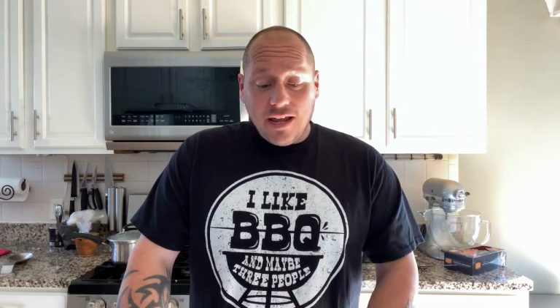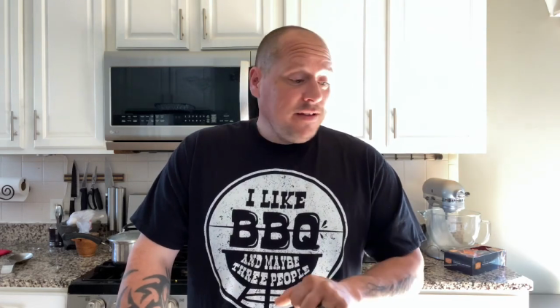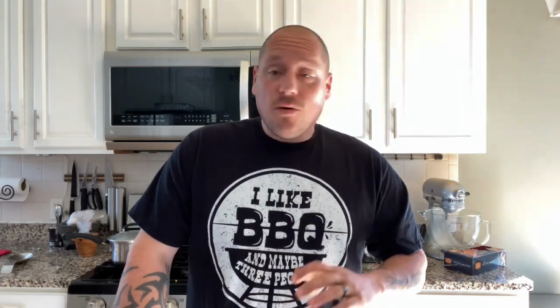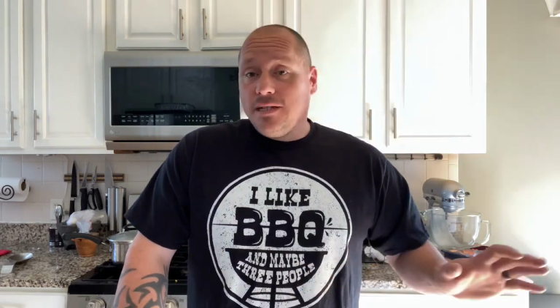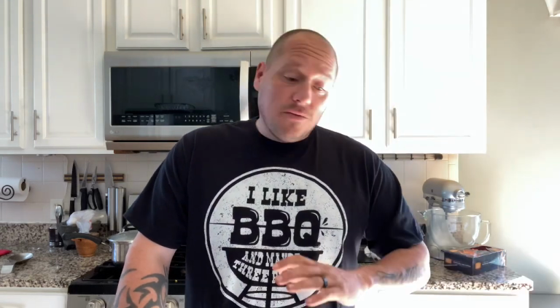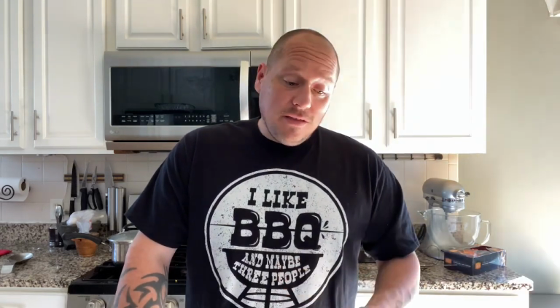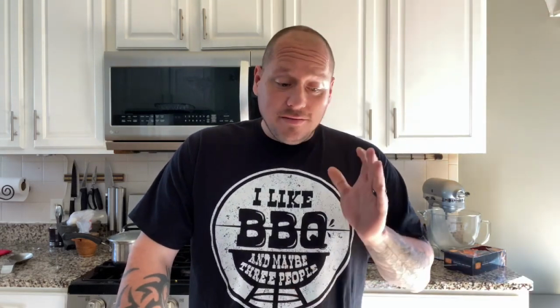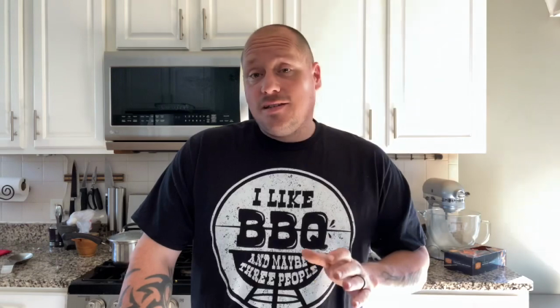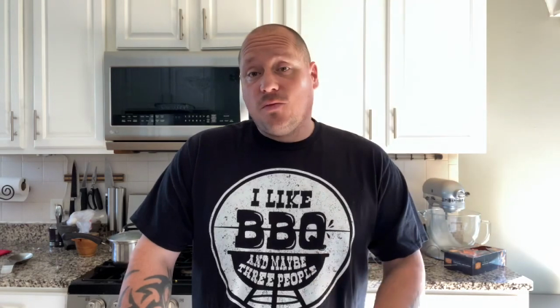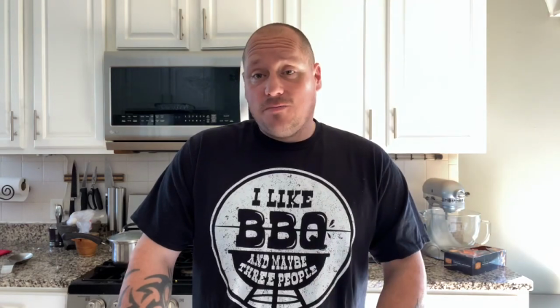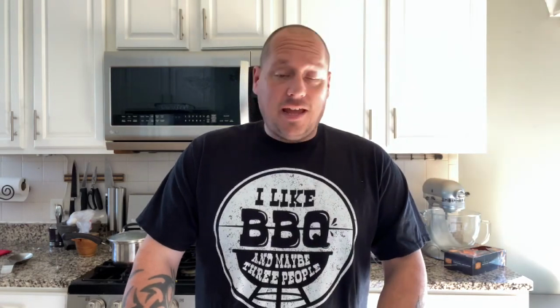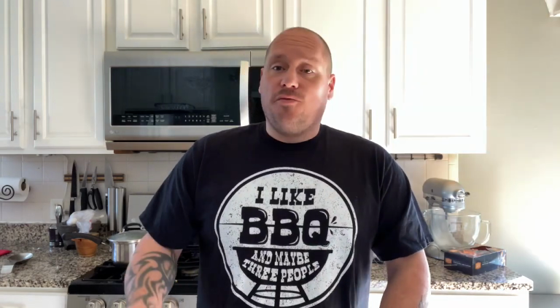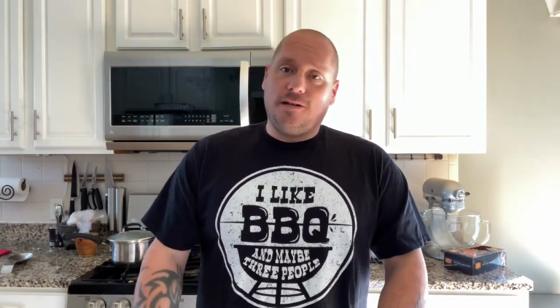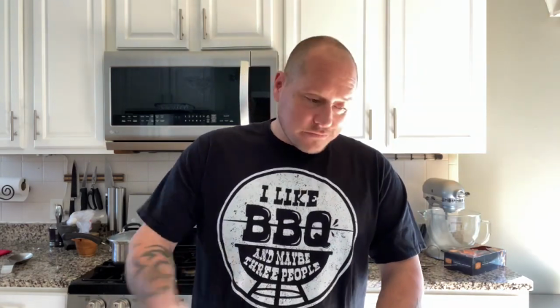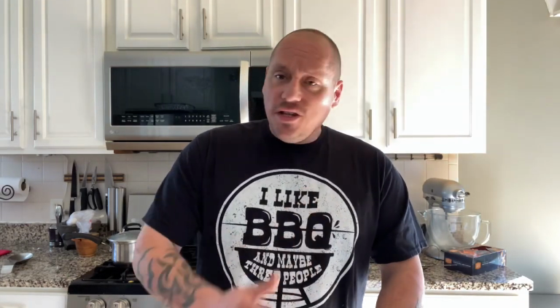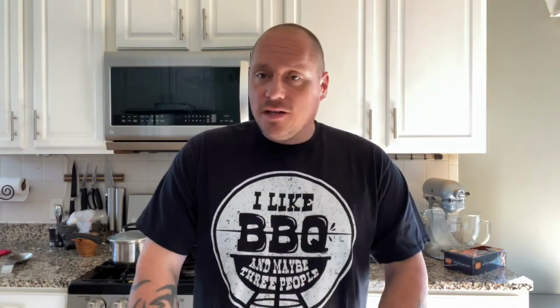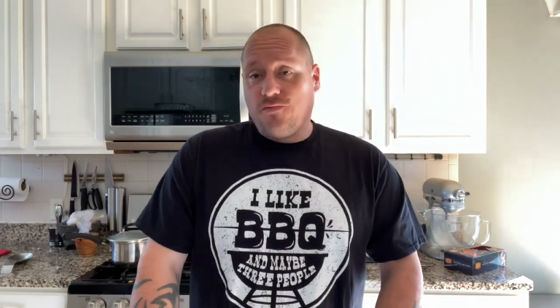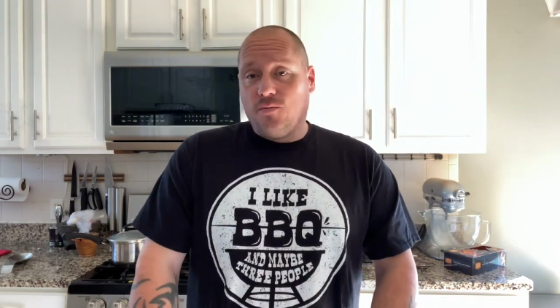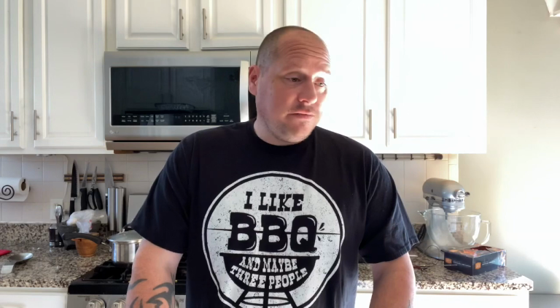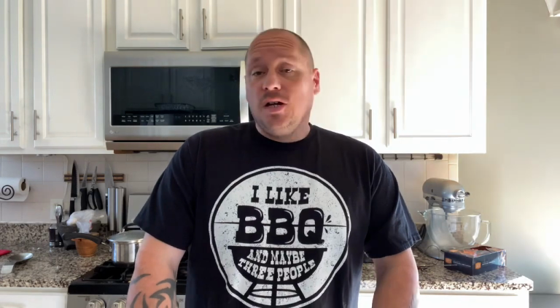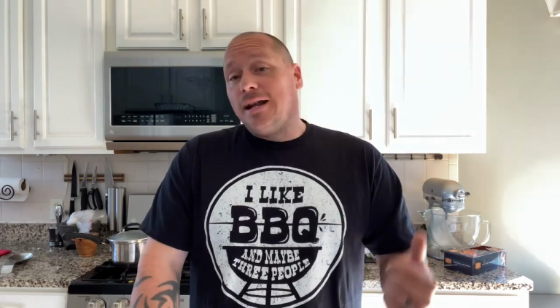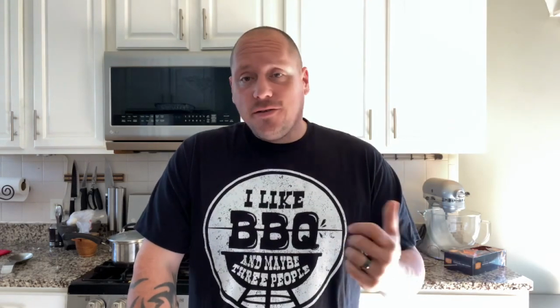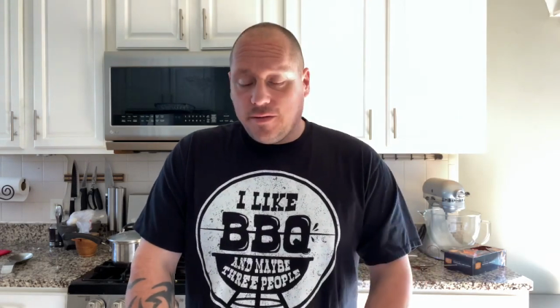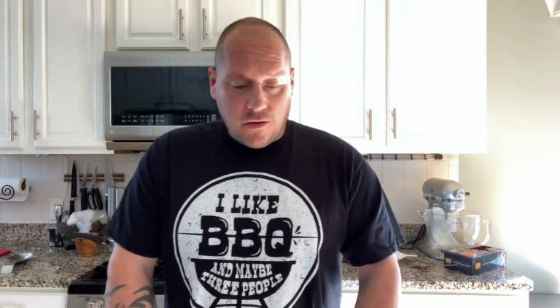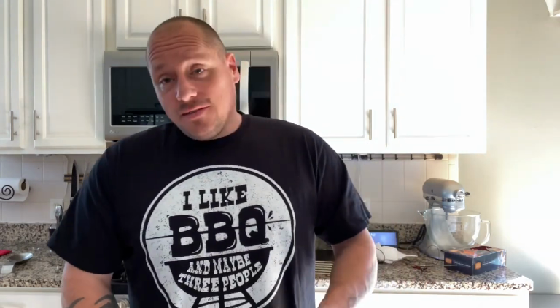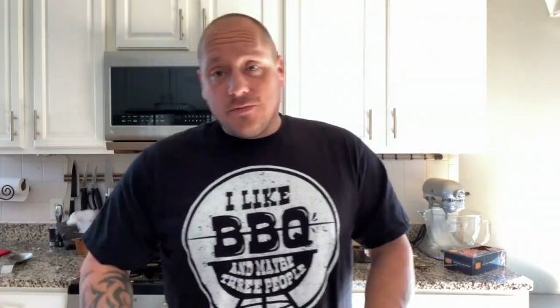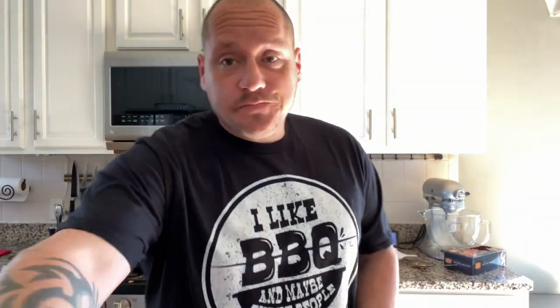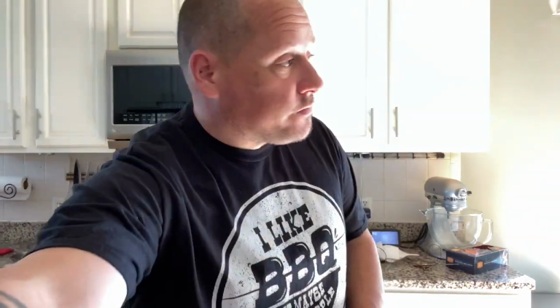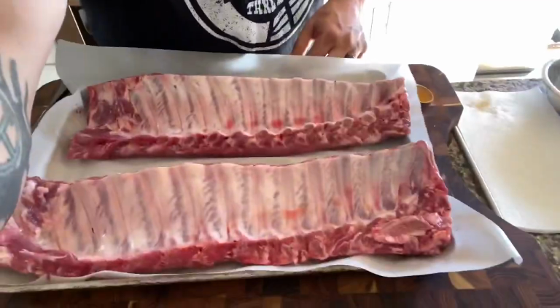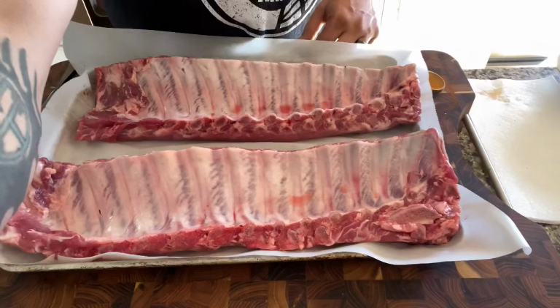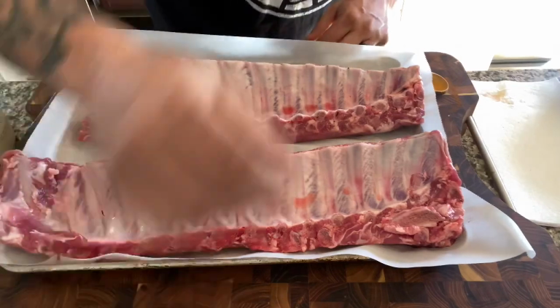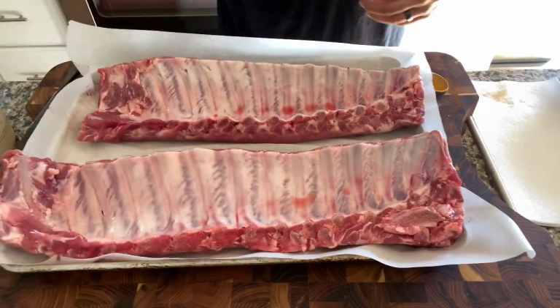Not to mention, when you have a crazy day and you don't want to babysit the smoker, this is an awesome way to just say hey, we're having ribs tonight — and you don't have to start first thing in the morning. You can put them on at noon. So let's do this — we got our baby backs.